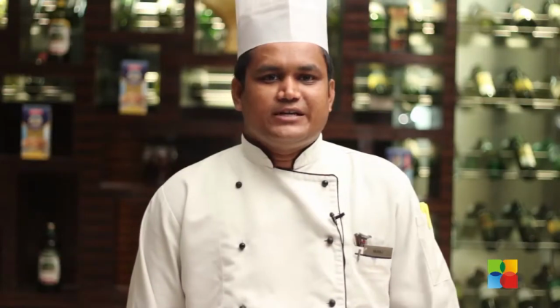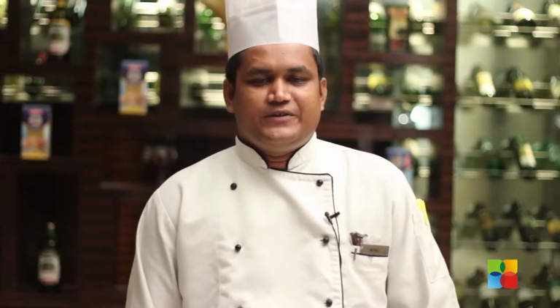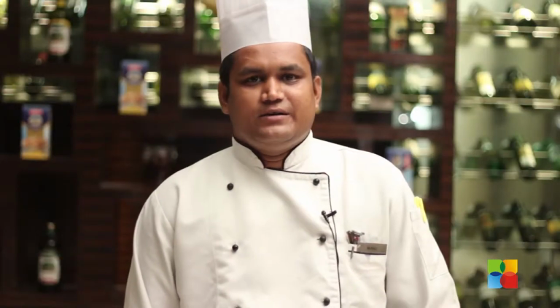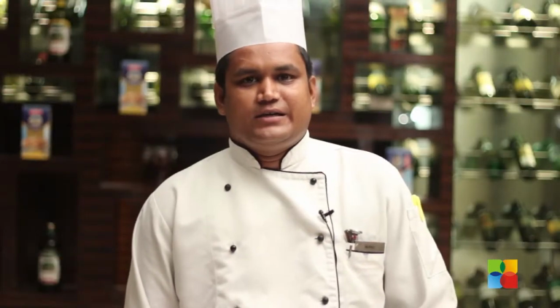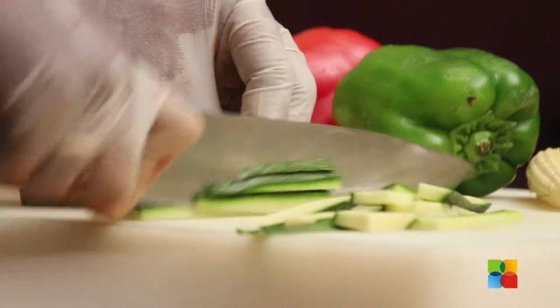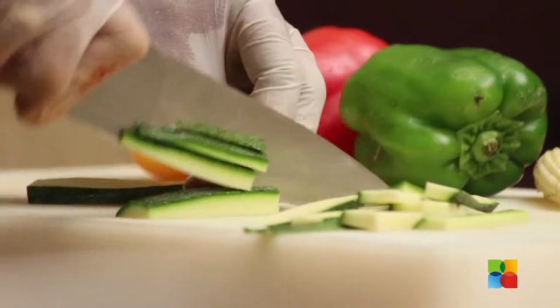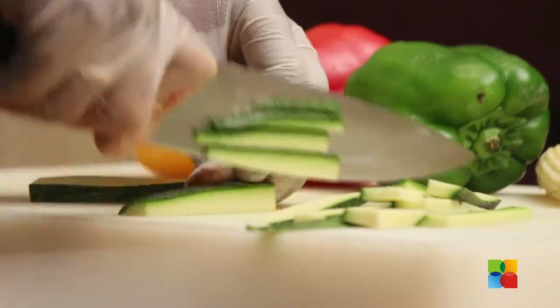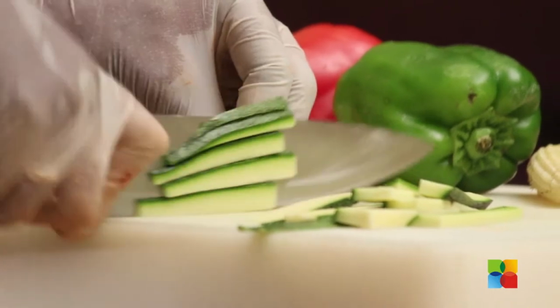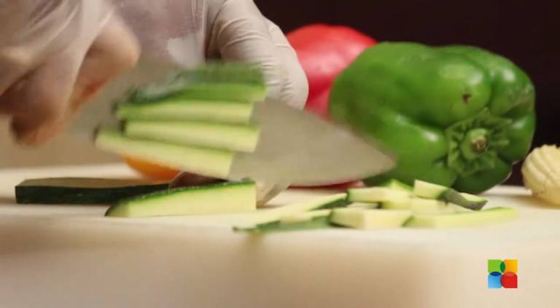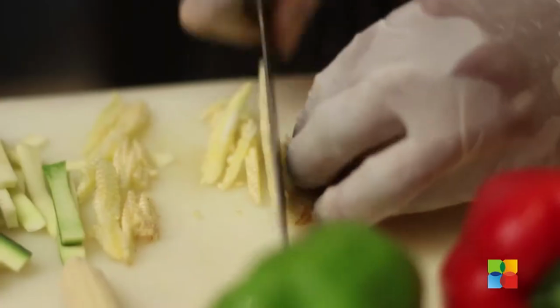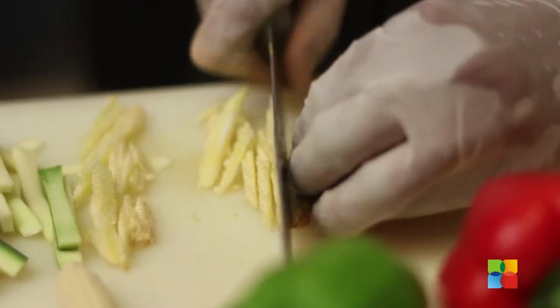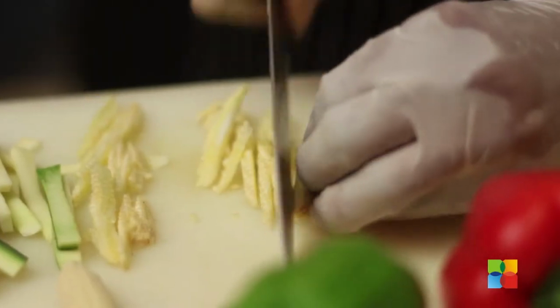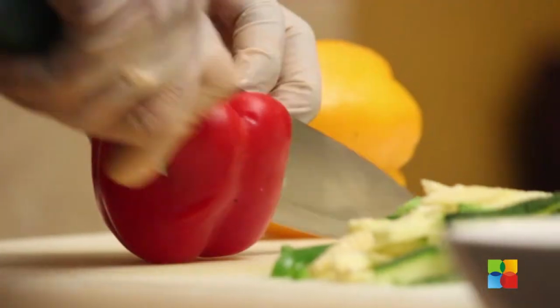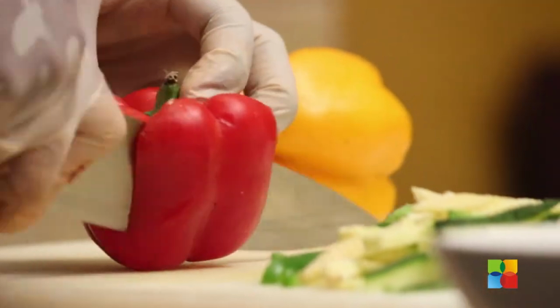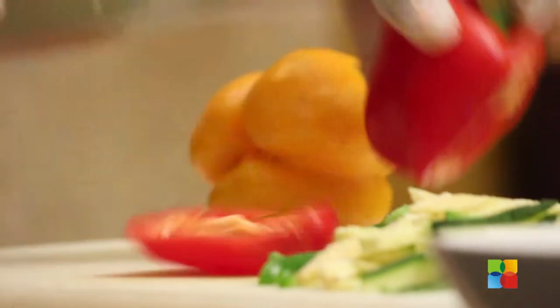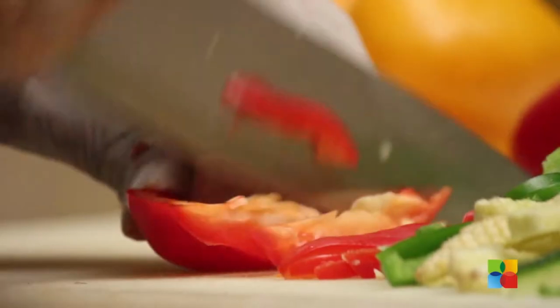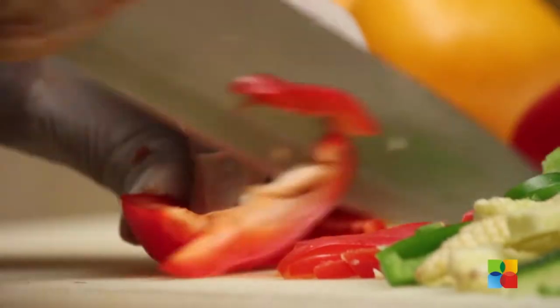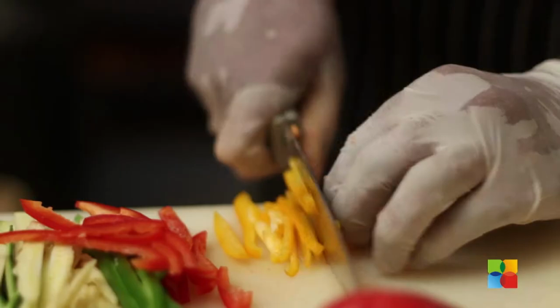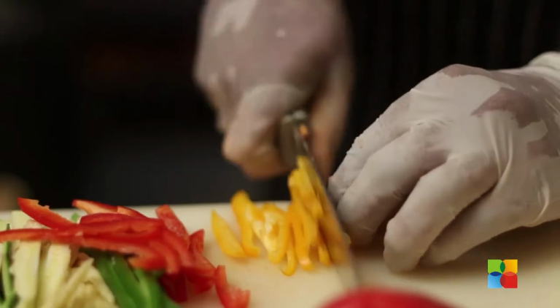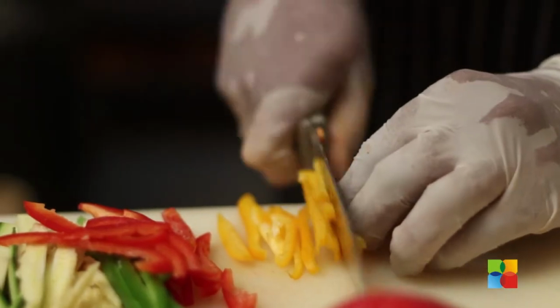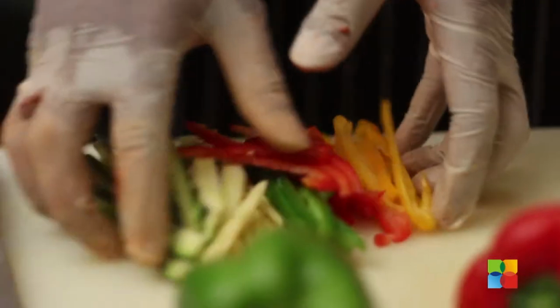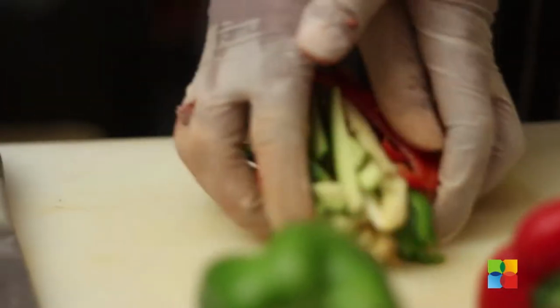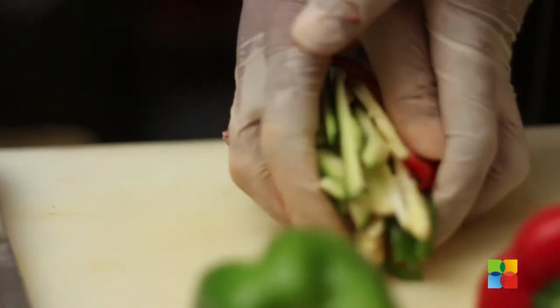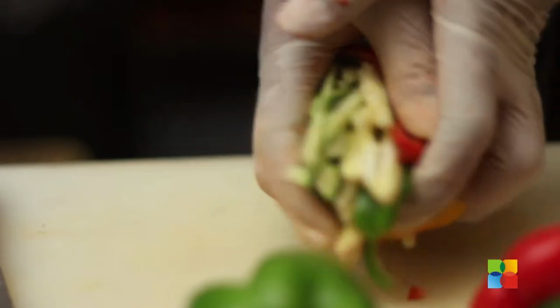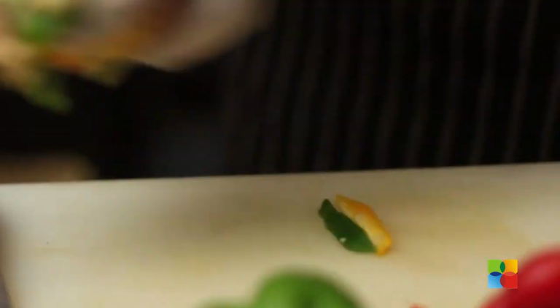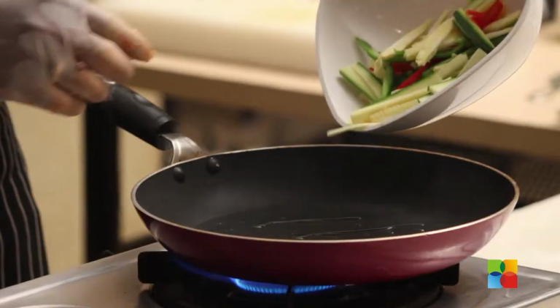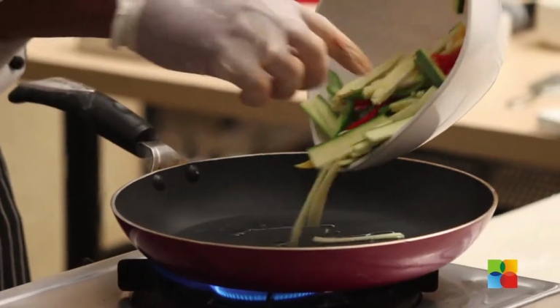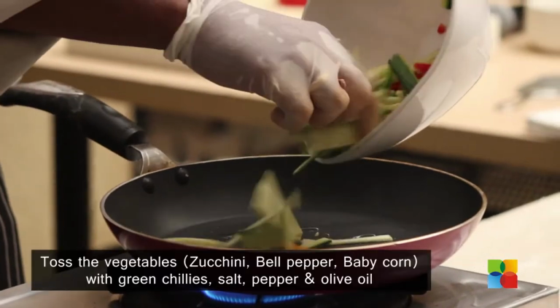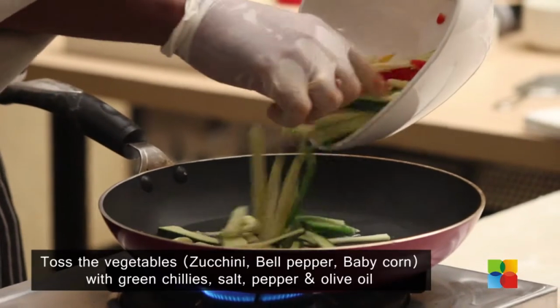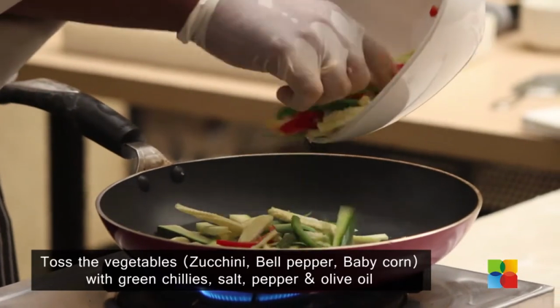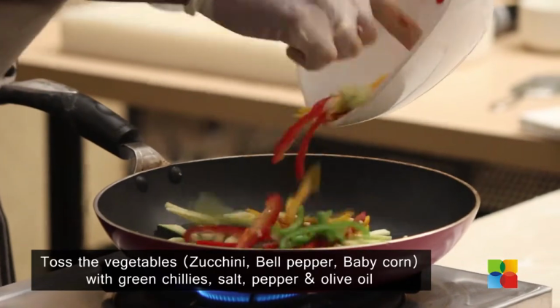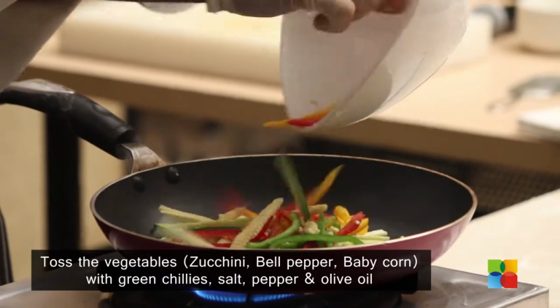Make a stuffing with vegetables — zucchini, pepper, and all other vegetables. Just cut into julienne and cook with salt, pepper, and olive oil.